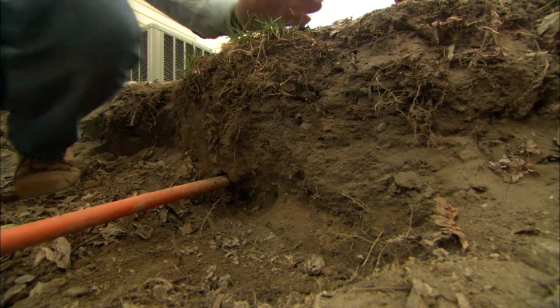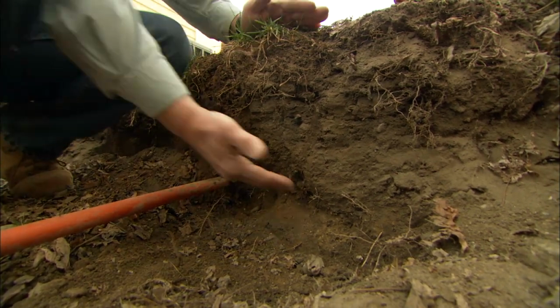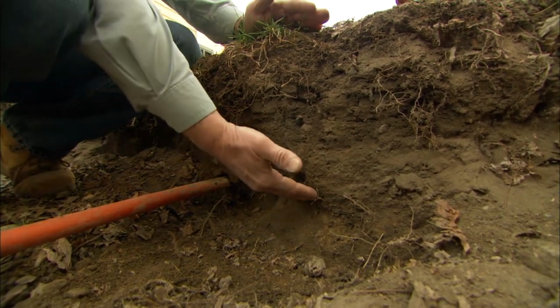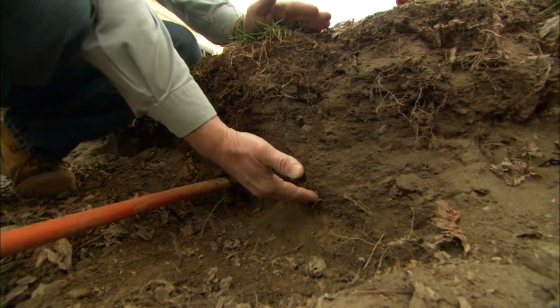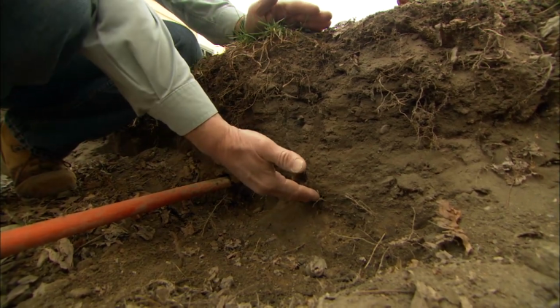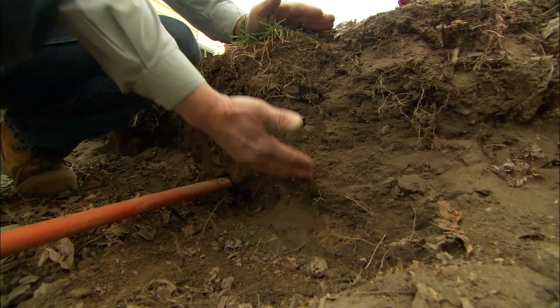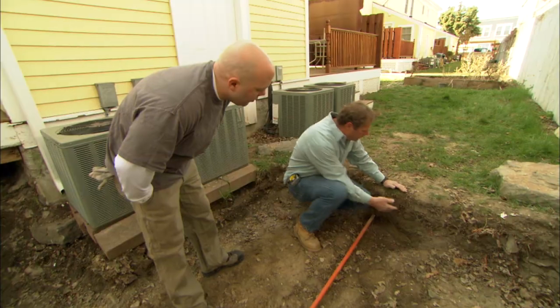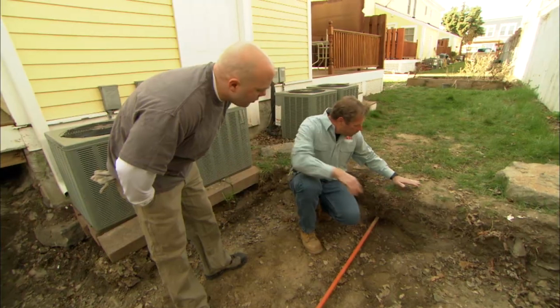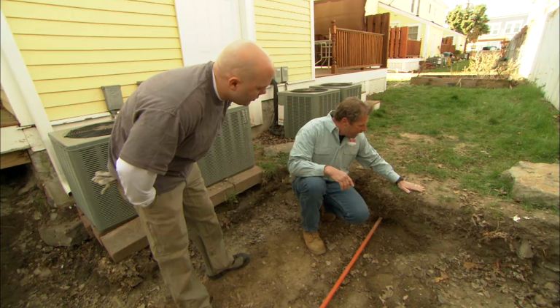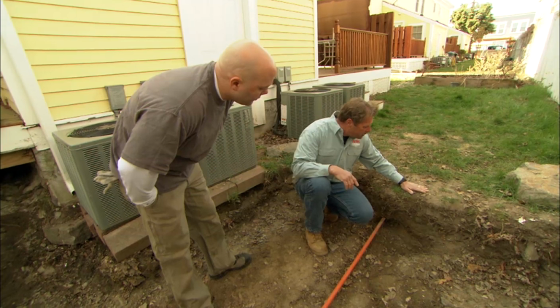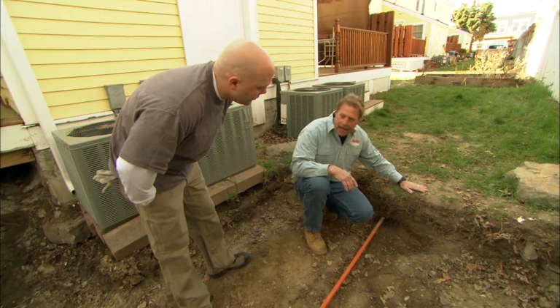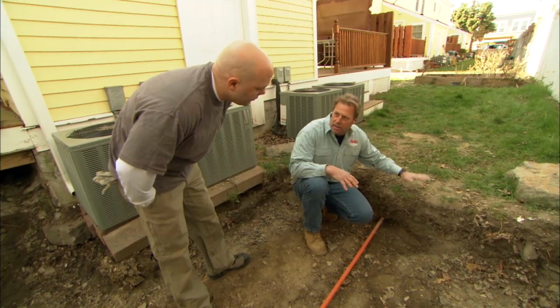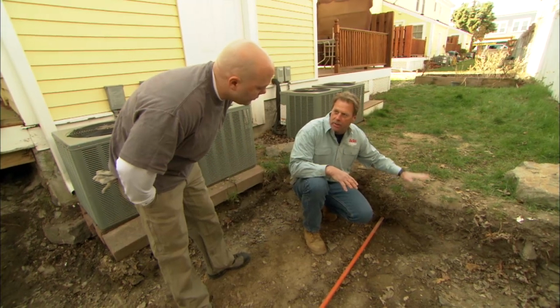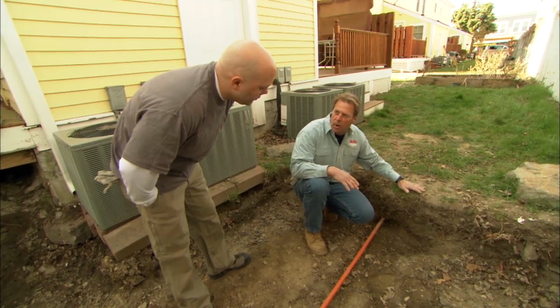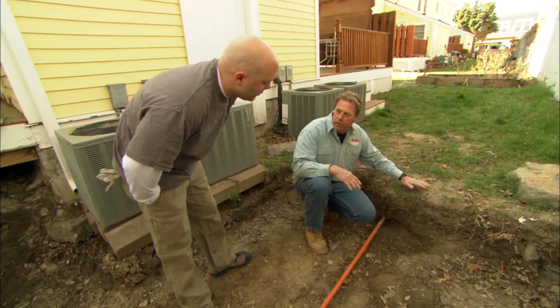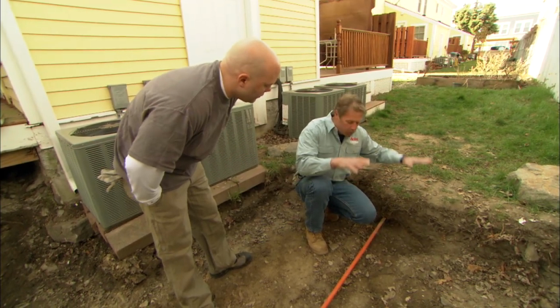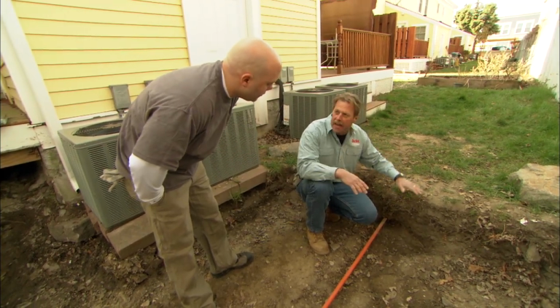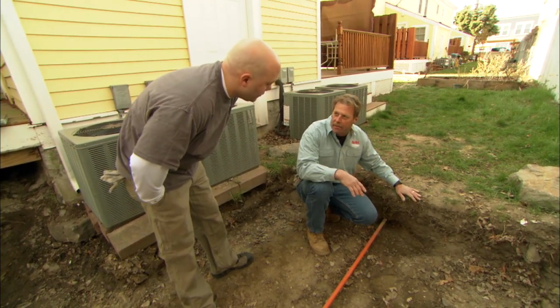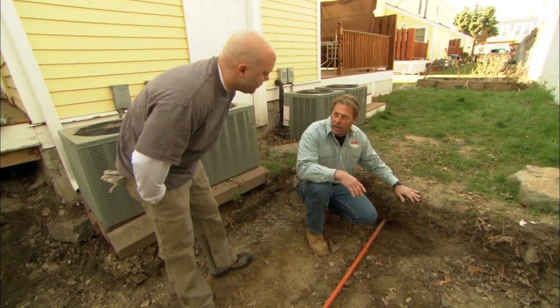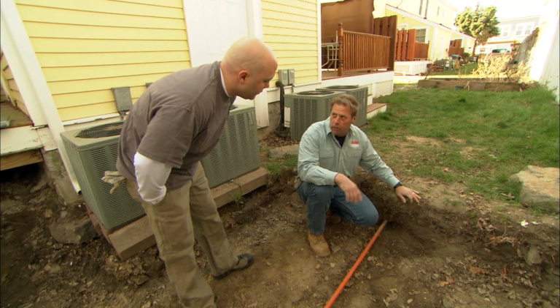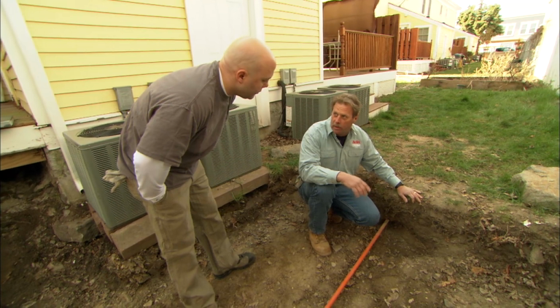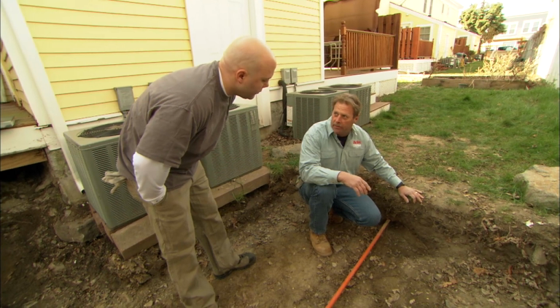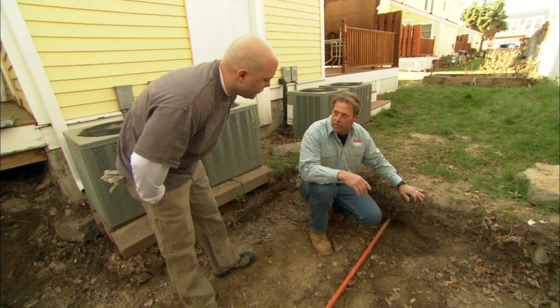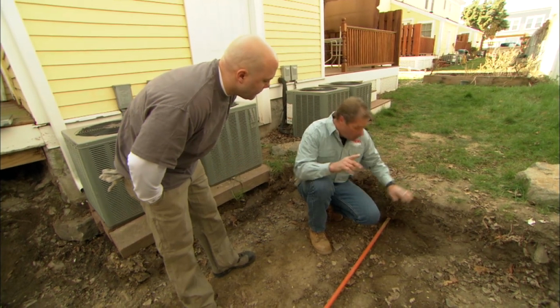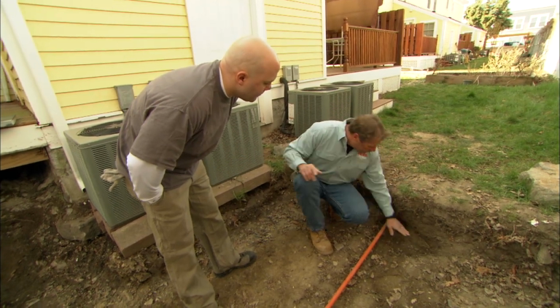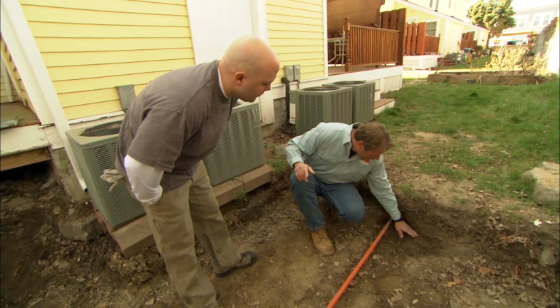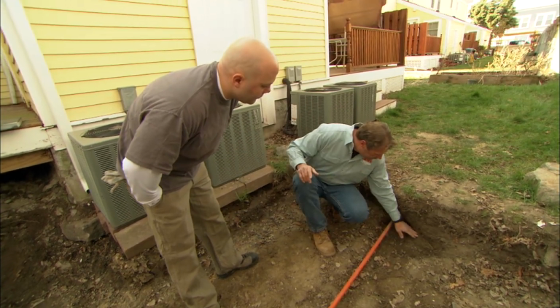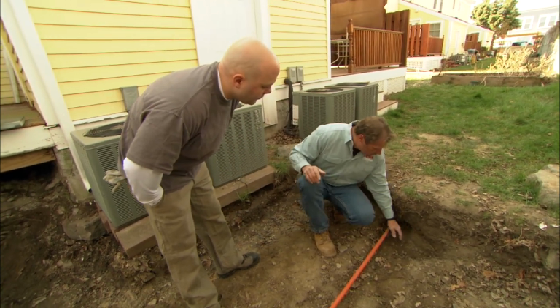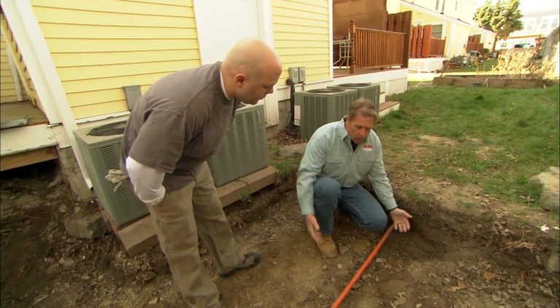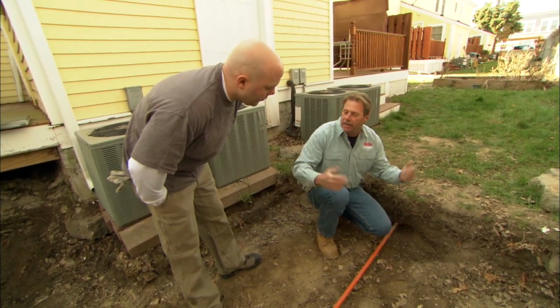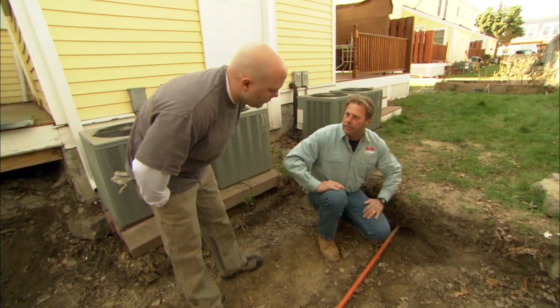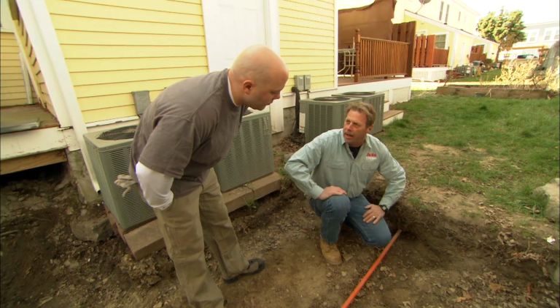Here we have almost 12 inches of topsoil. Now, if we put the patio on top of that, in the wintertime it would absorb water, freeze, and move the patio up and down. Before long, you wouldn't have a very good patio. But because you dug down to the subsoil, we're all set to start building up.